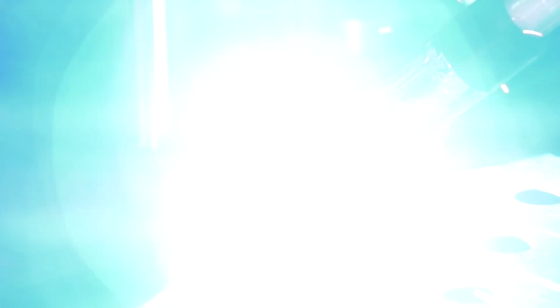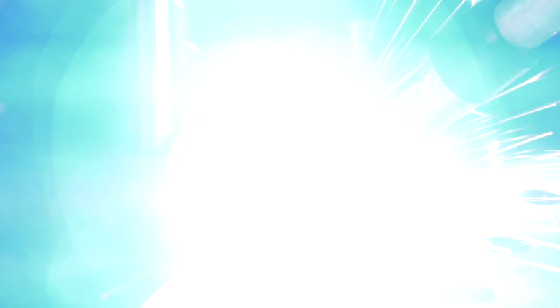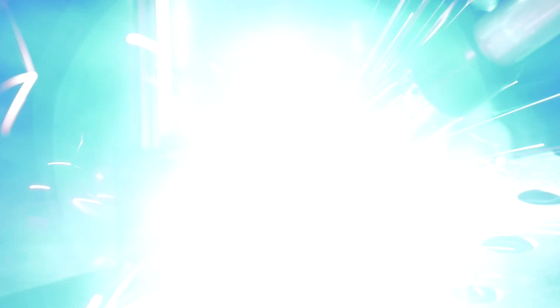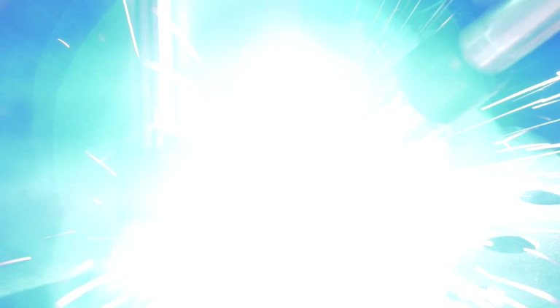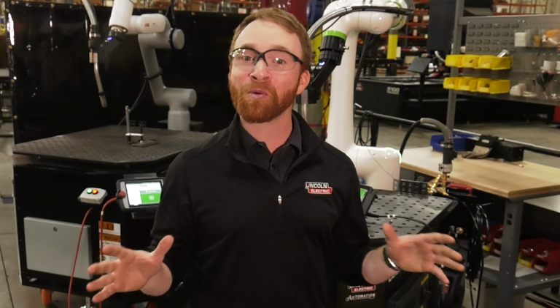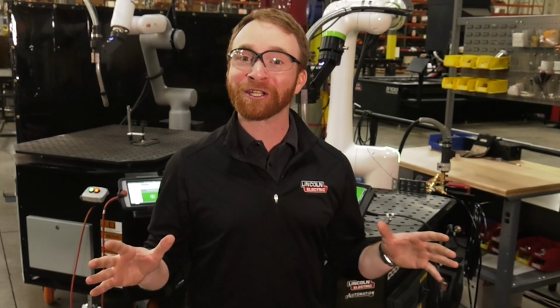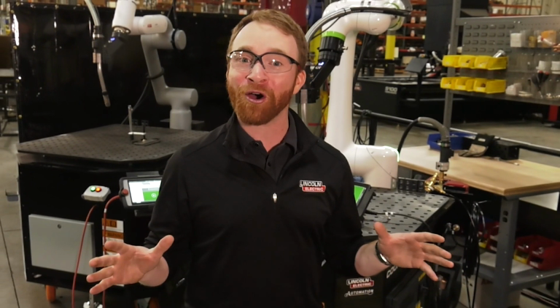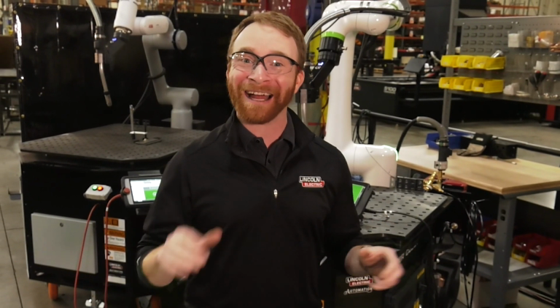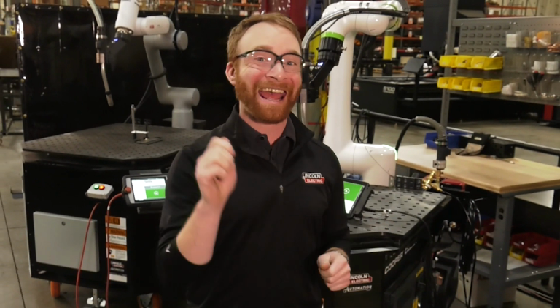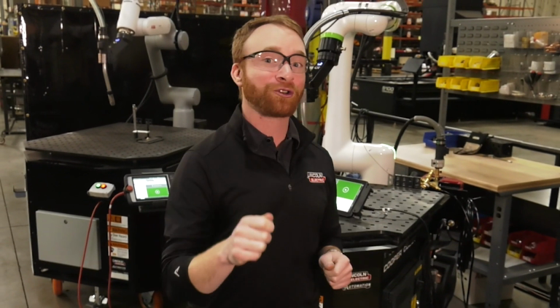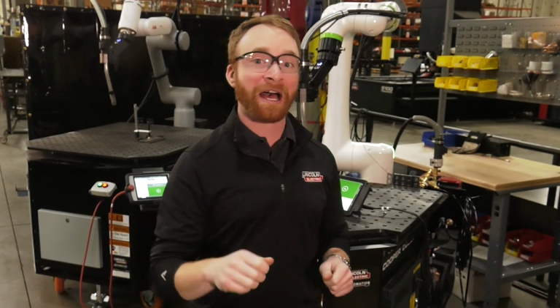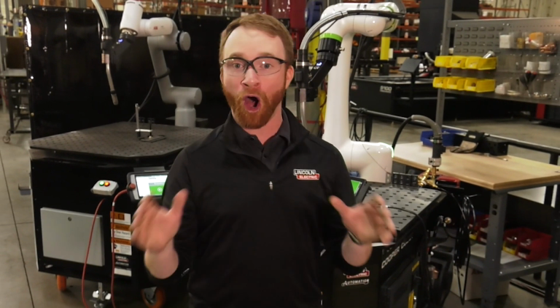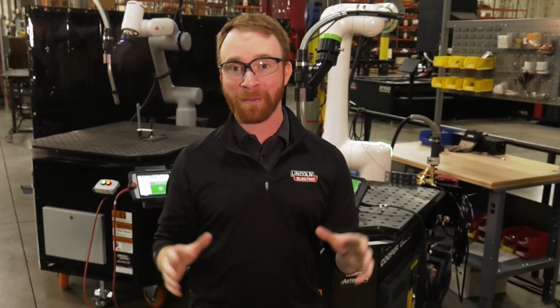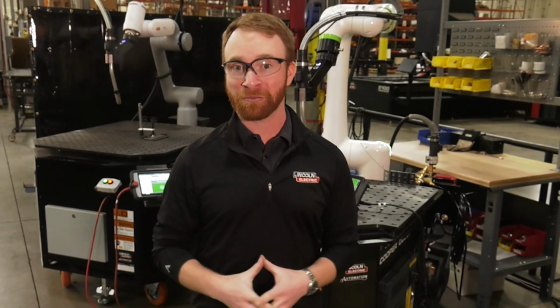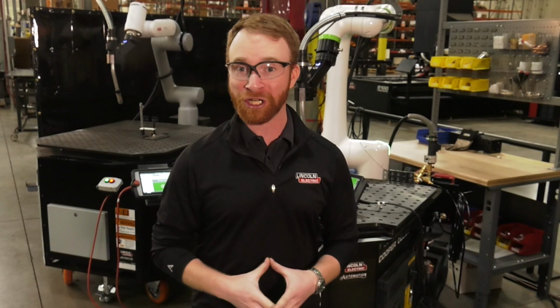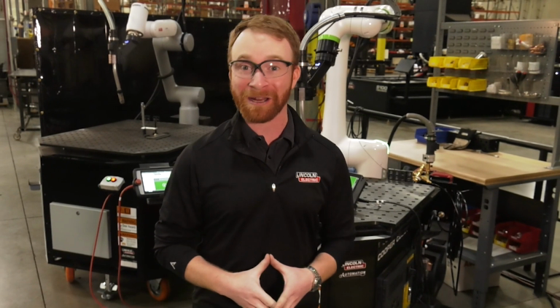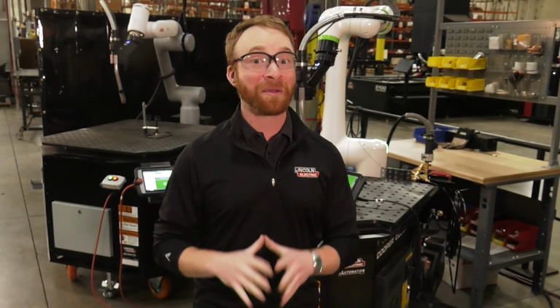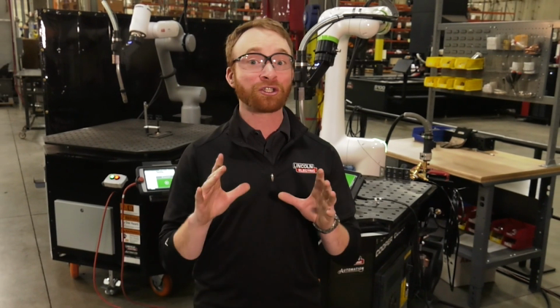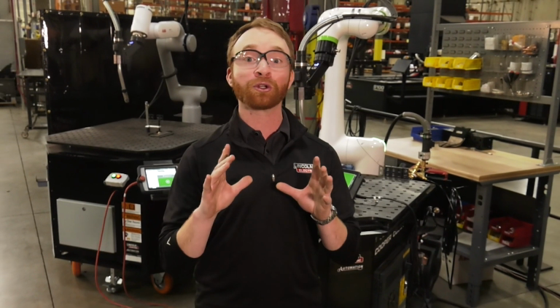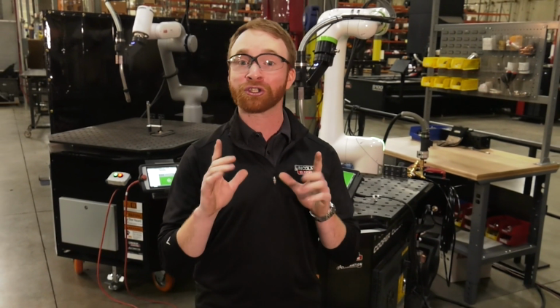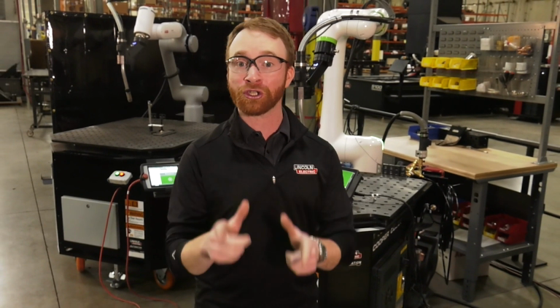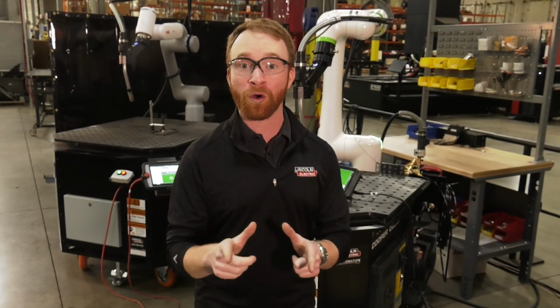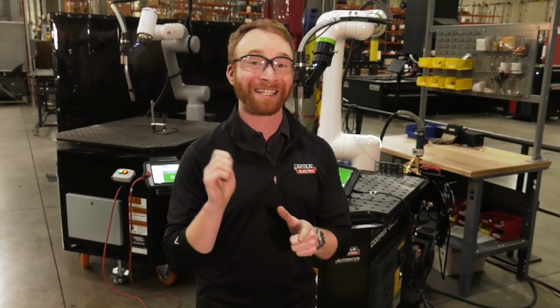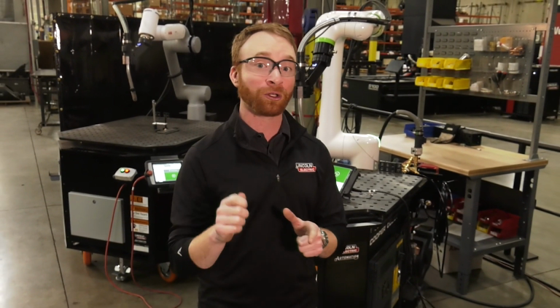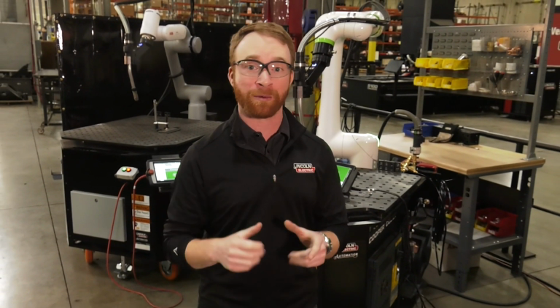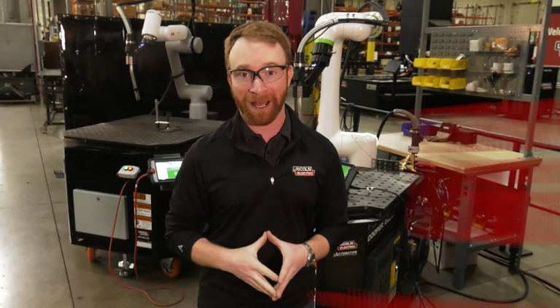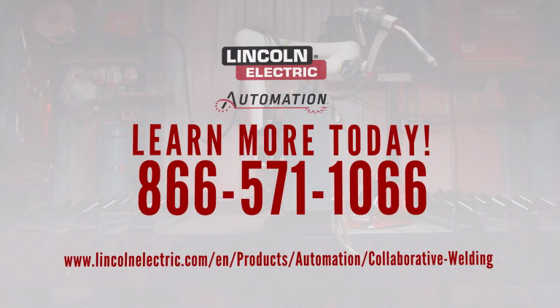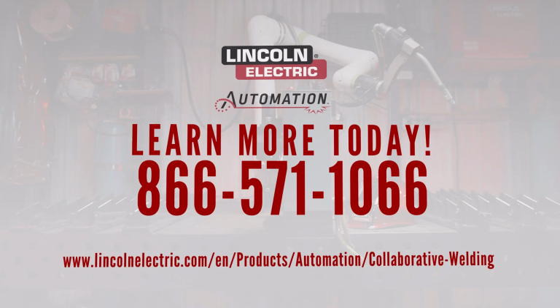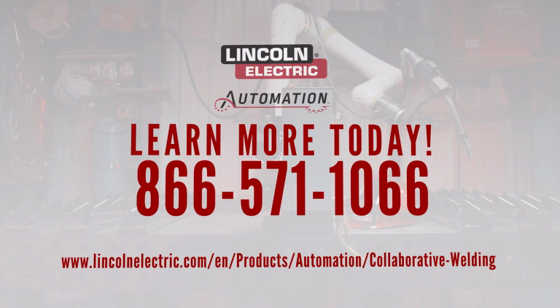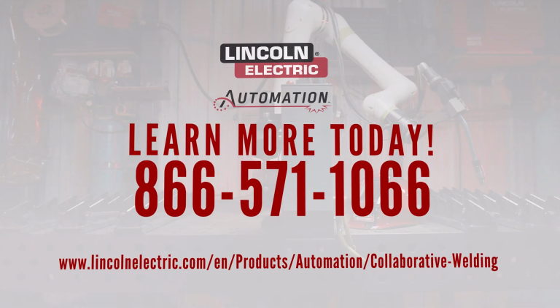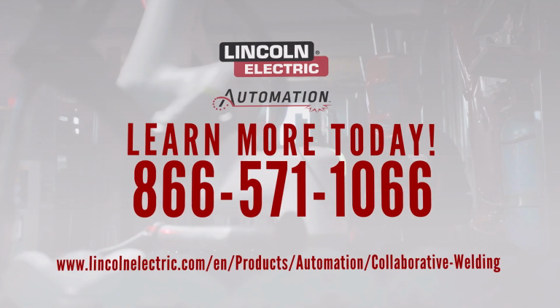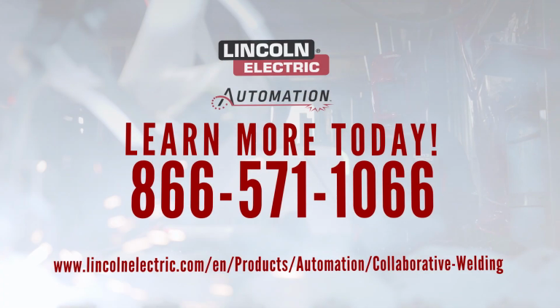Let the Cooper Welding Cobot and entry-level automation machine be the solution to your skilled labor challenges. Get a quote today.